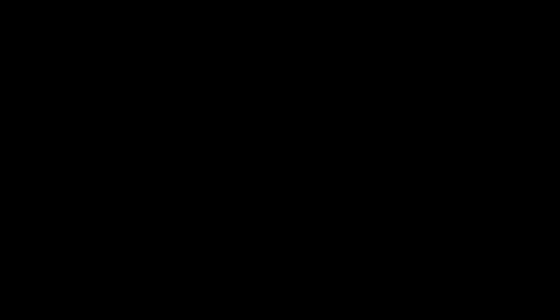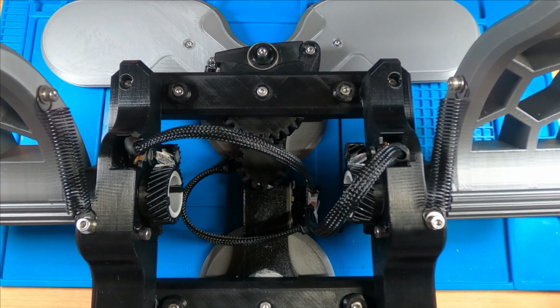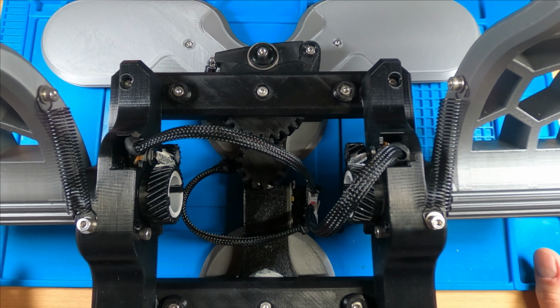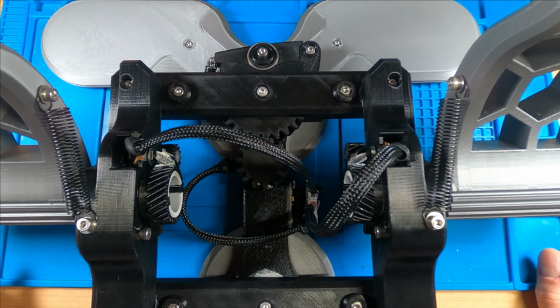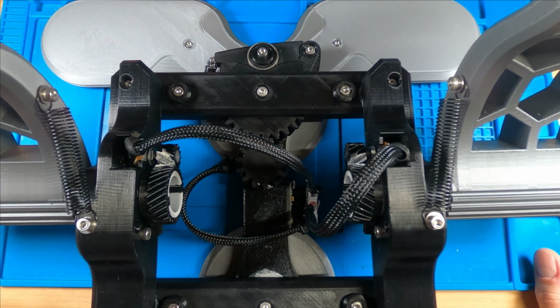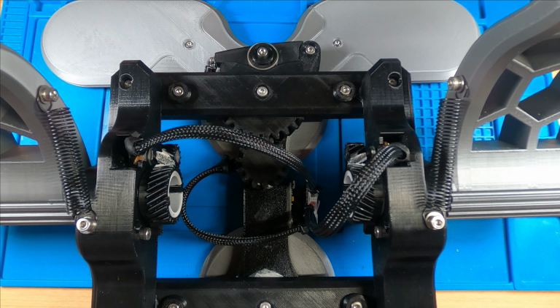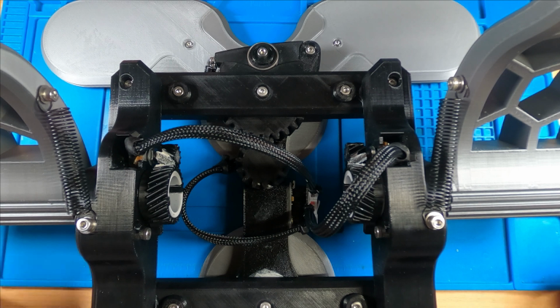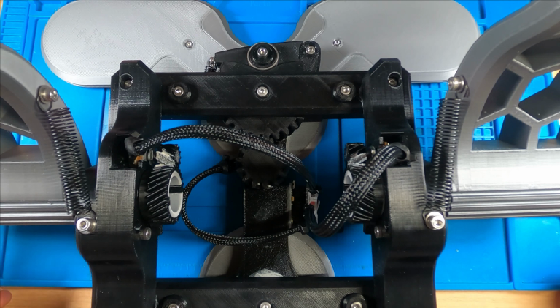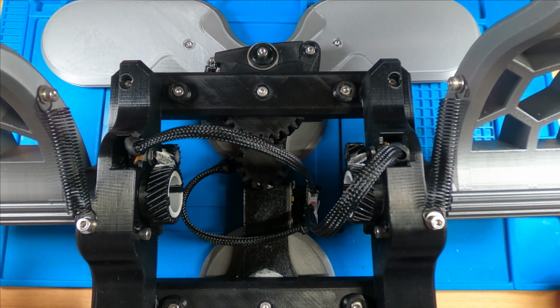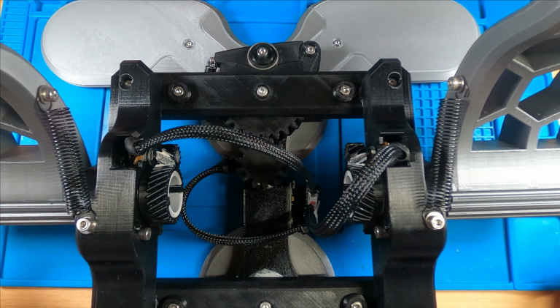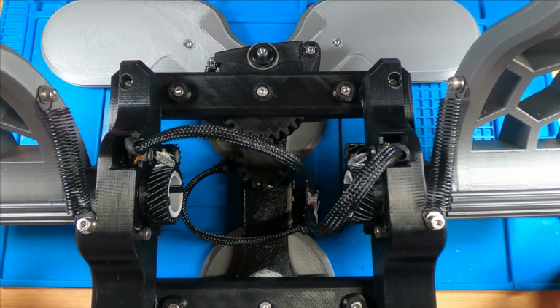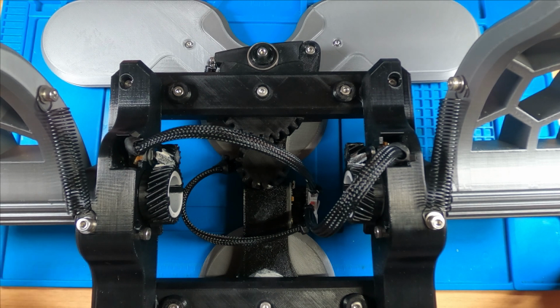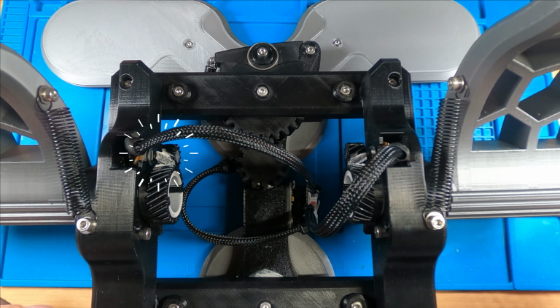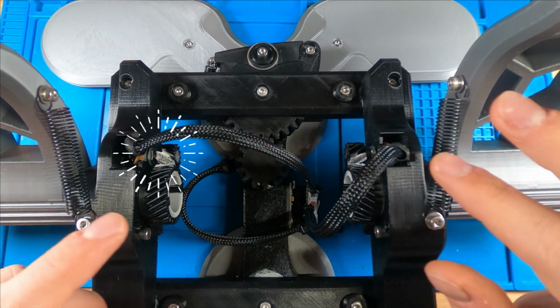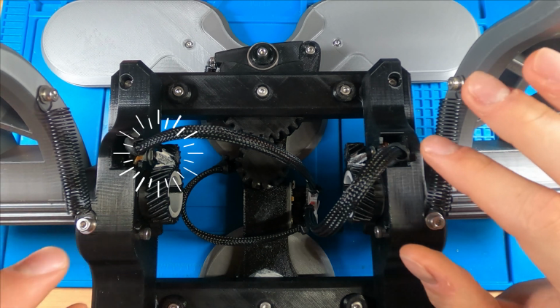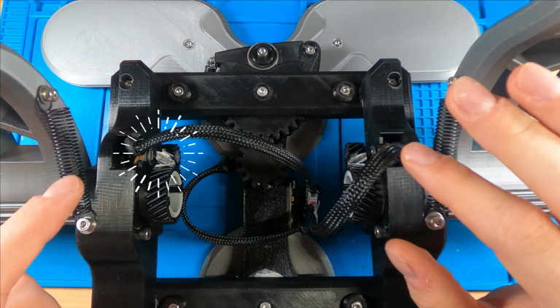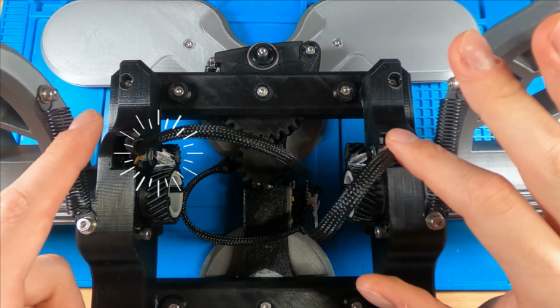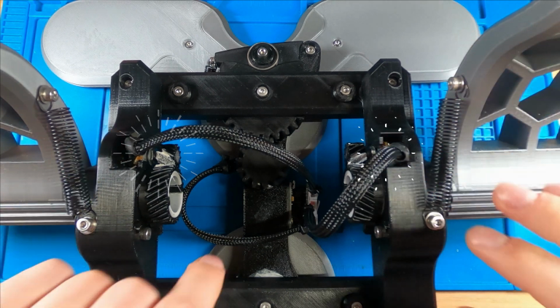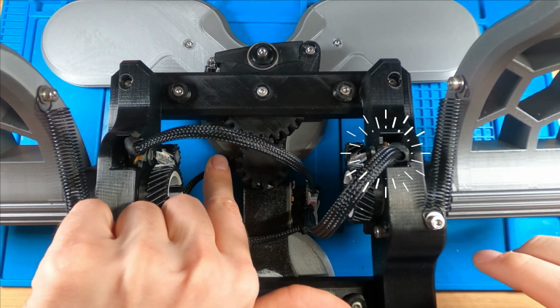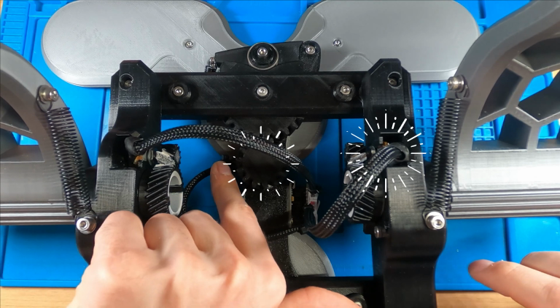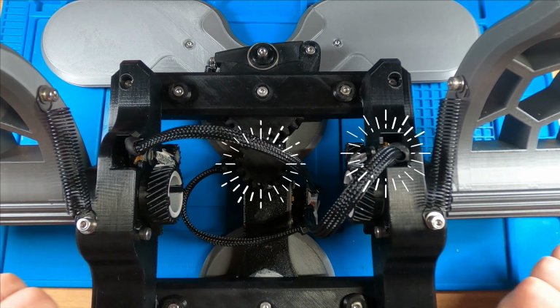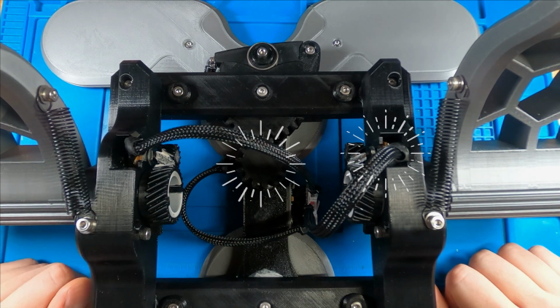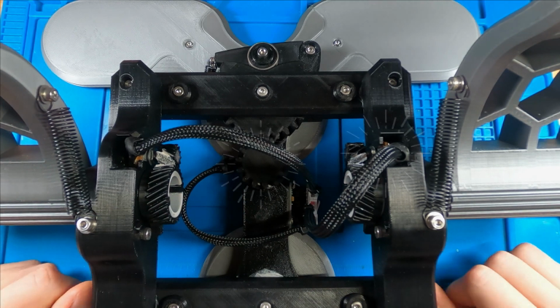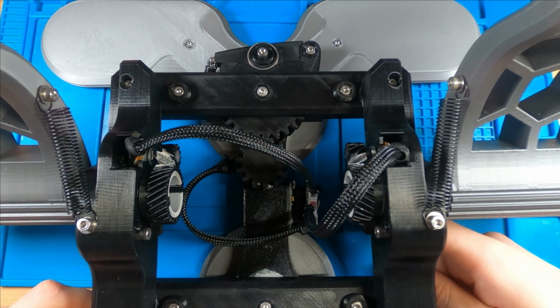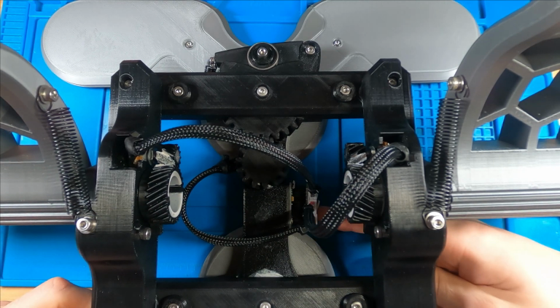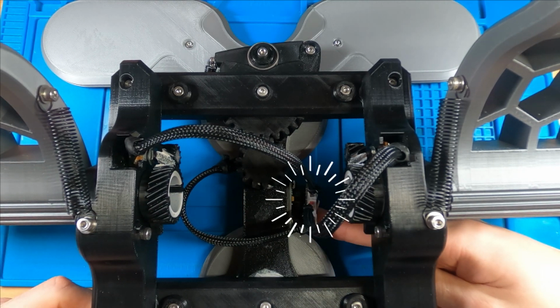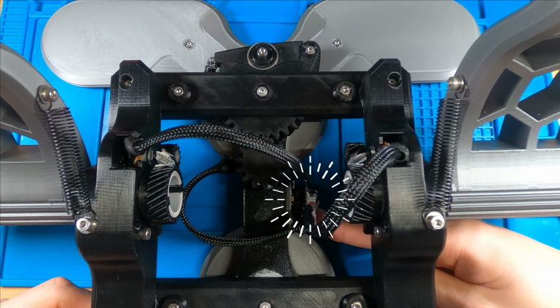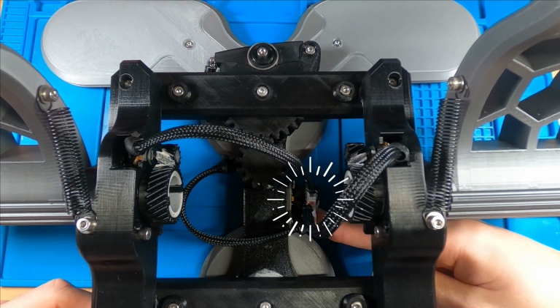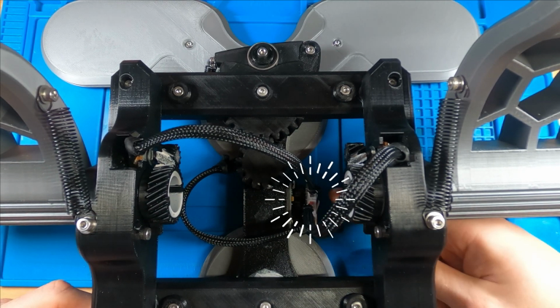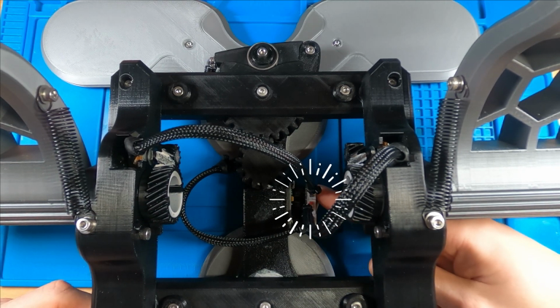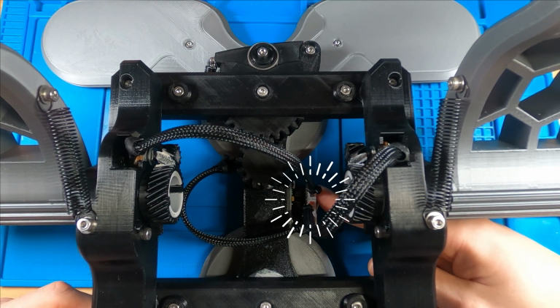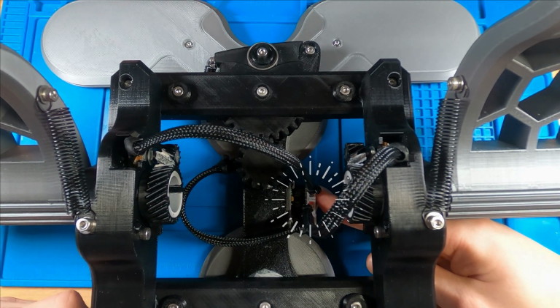Let's check out how it works first. Similar to my other projects, we're going to control everything with one, two, three potentiometers. And we're going to use an Arduino Pro Micro to talk to the computer.